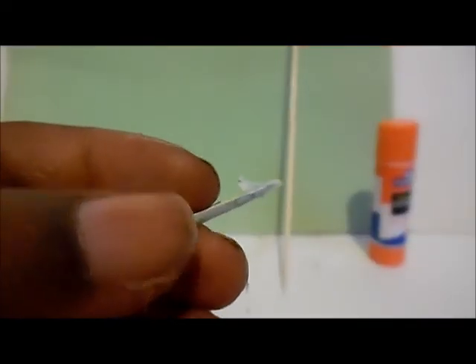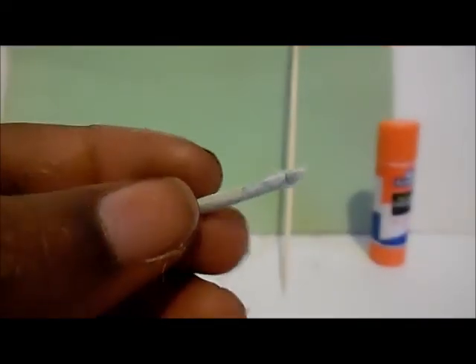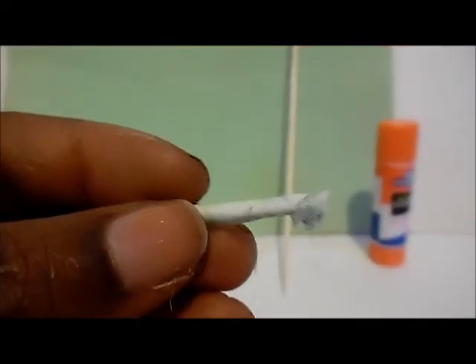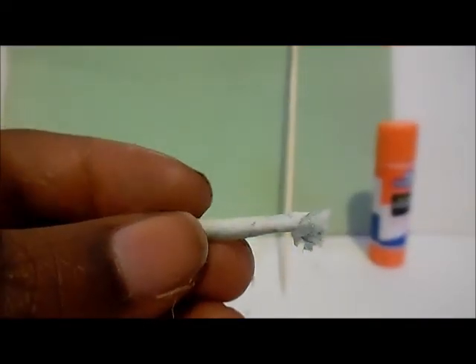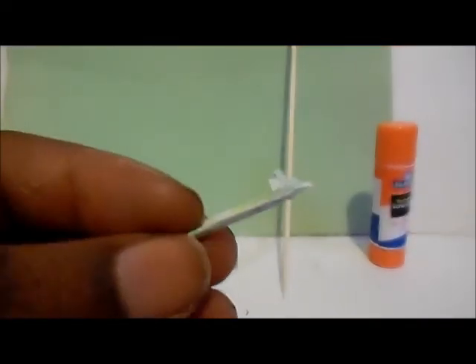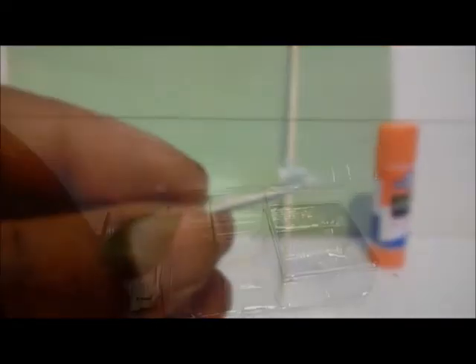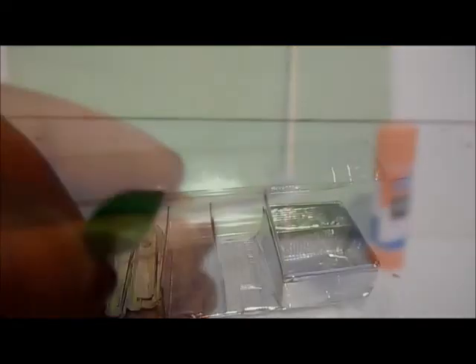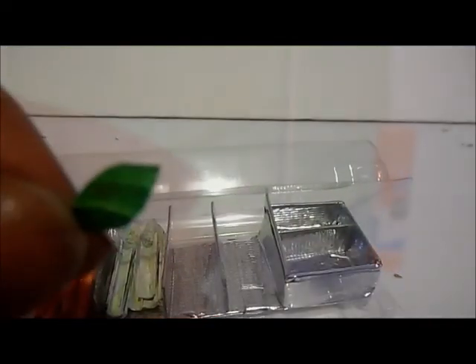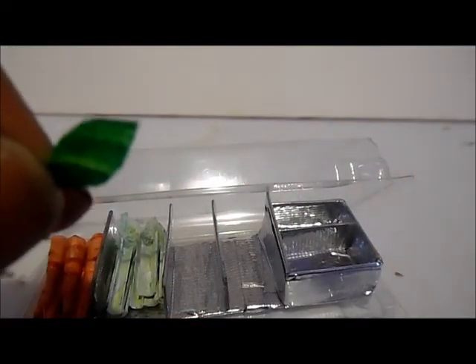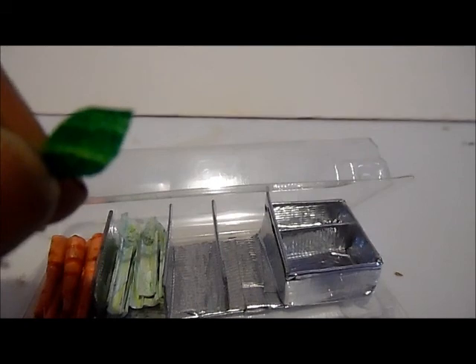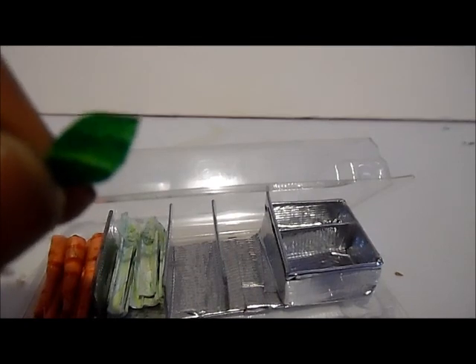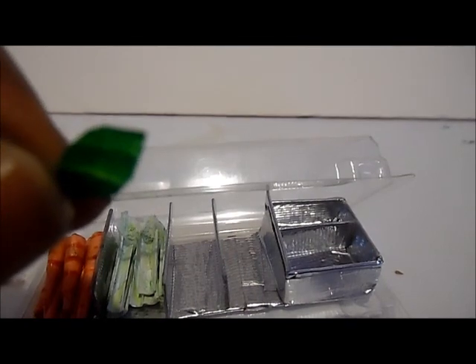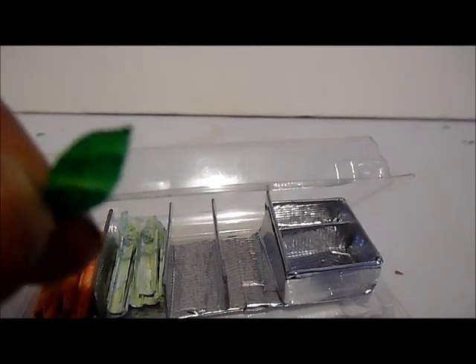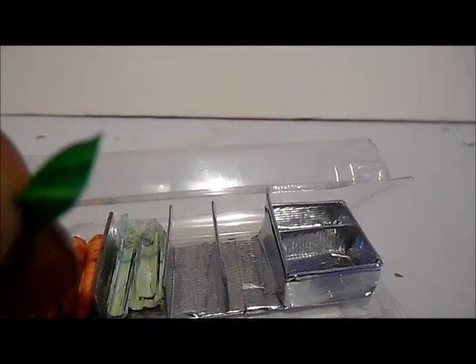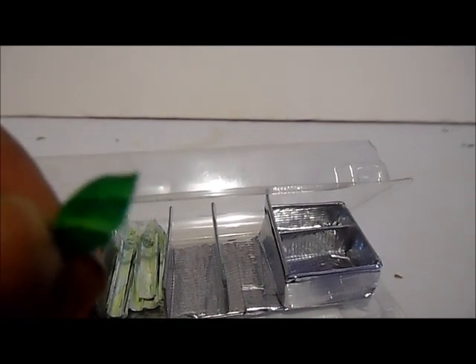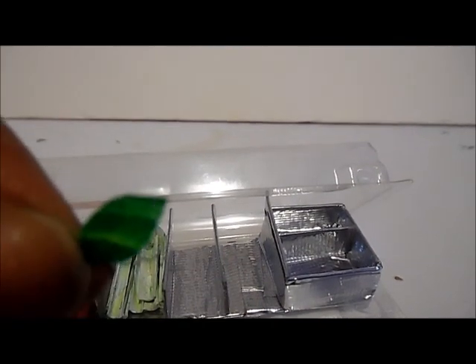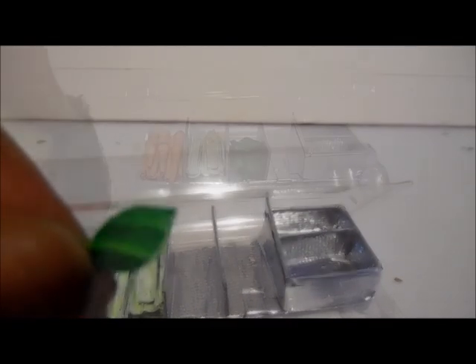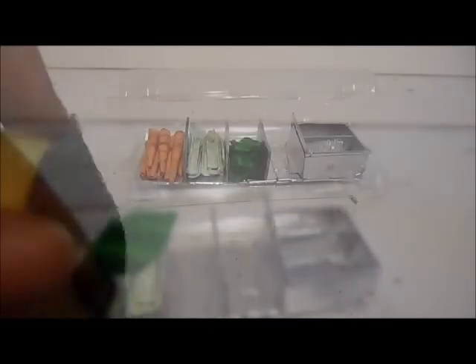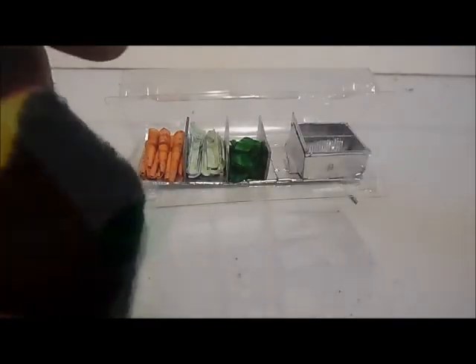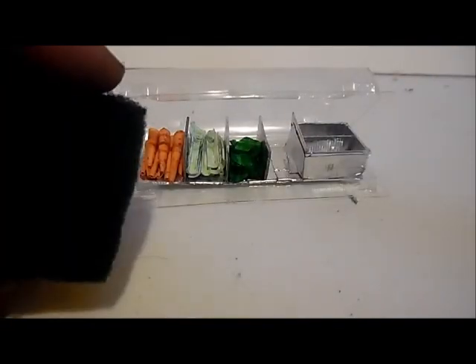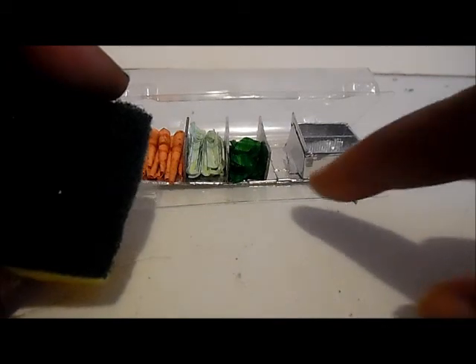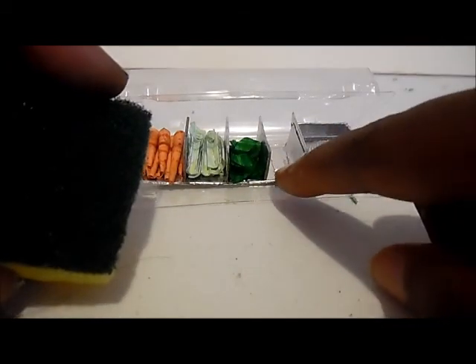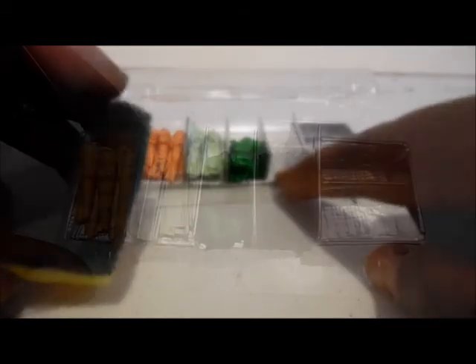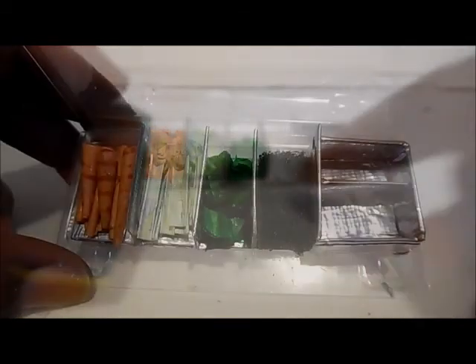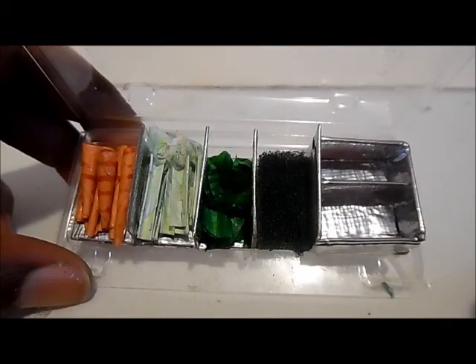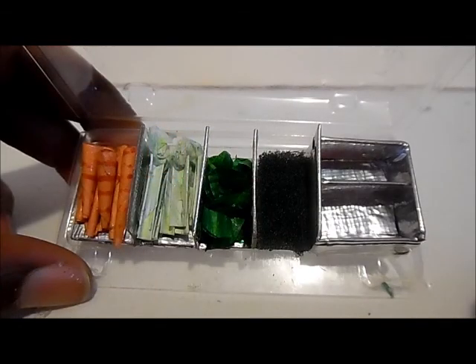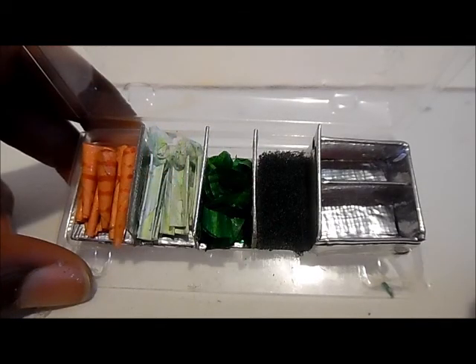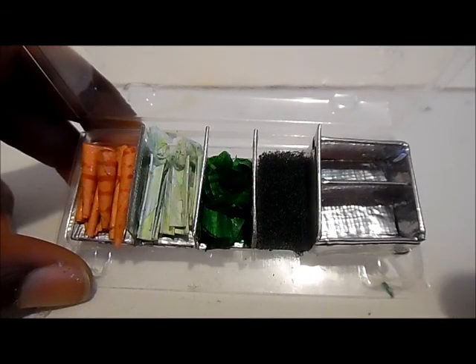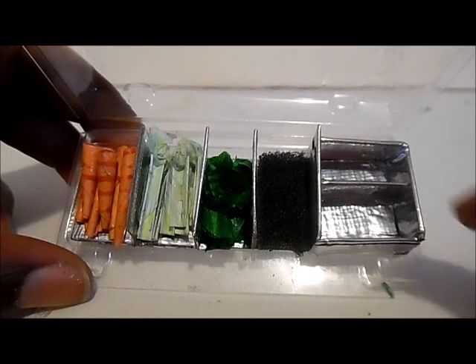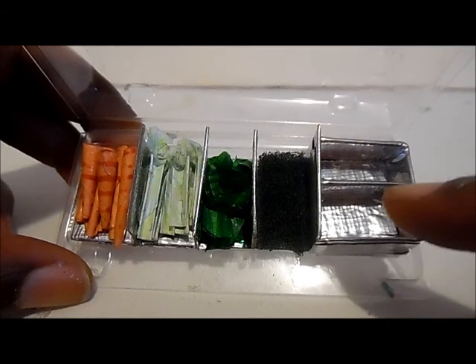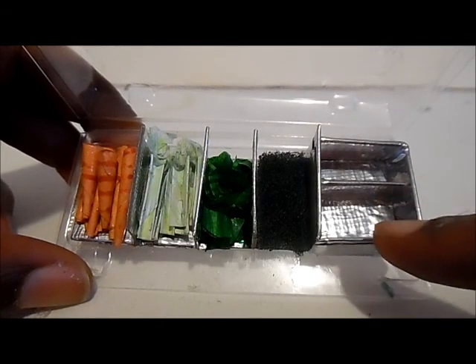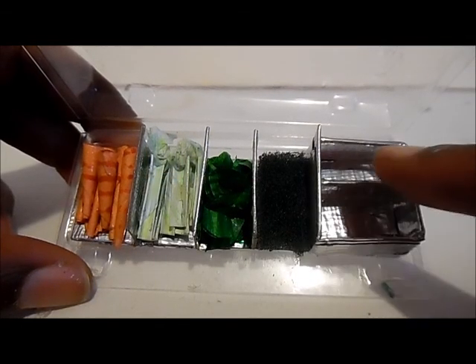We're going to fill up the trays with items made out of construction paper. We're going to do celery and carrots. And then I cut out some leaves, some spinach leaves. We're going to use the scrubbing part of the sponge as well.